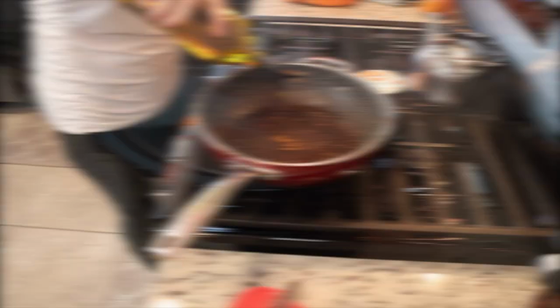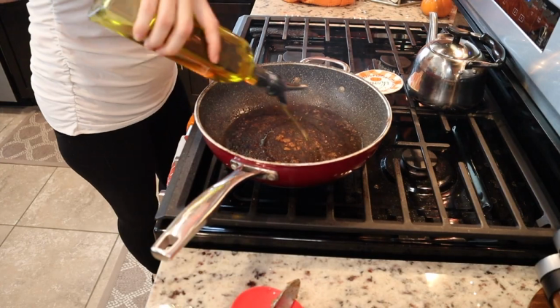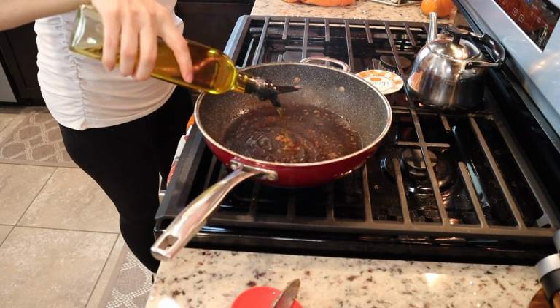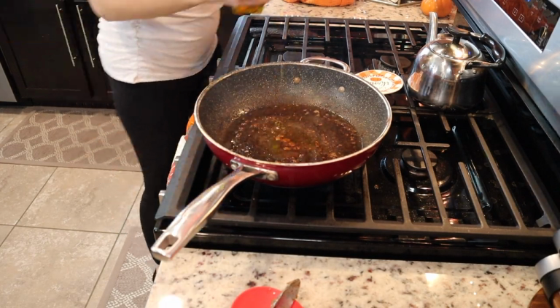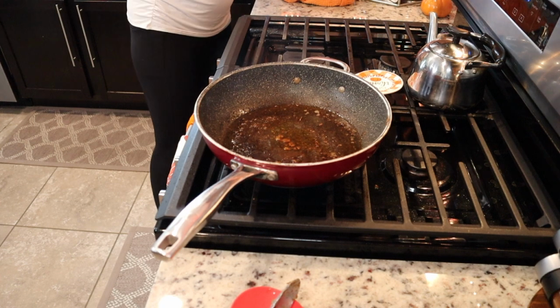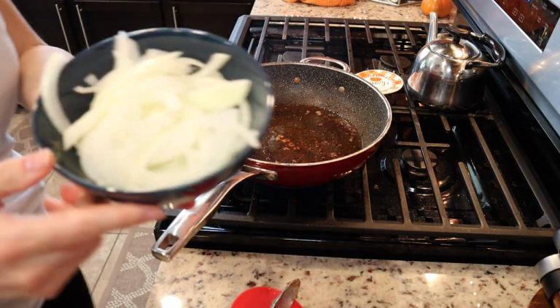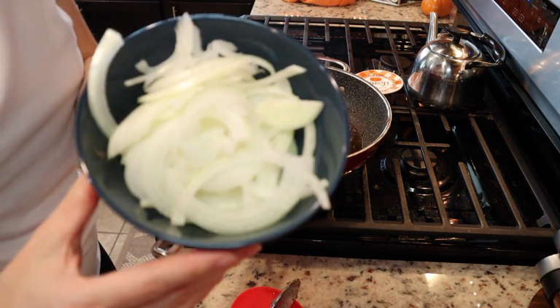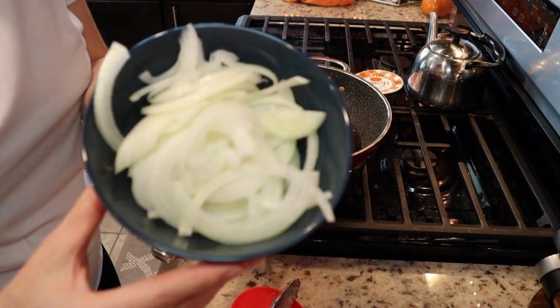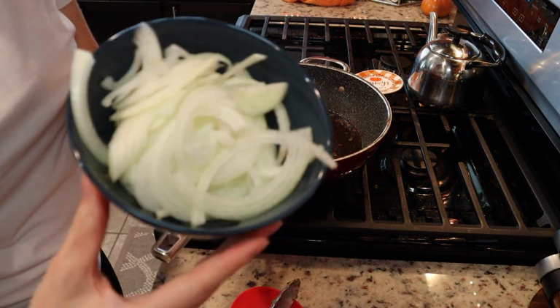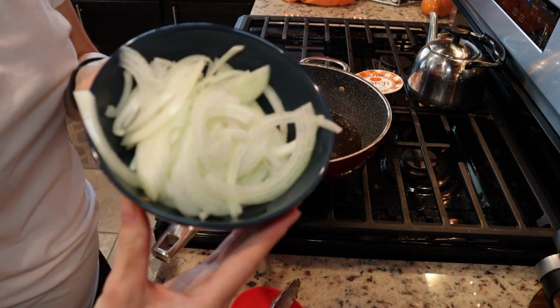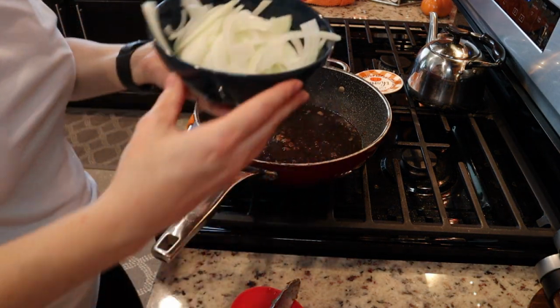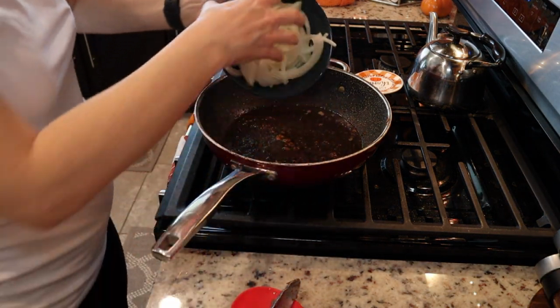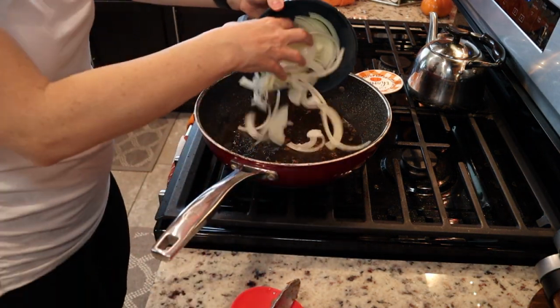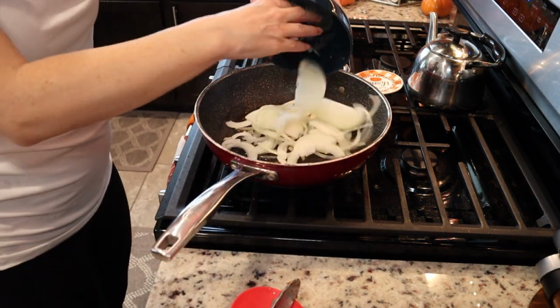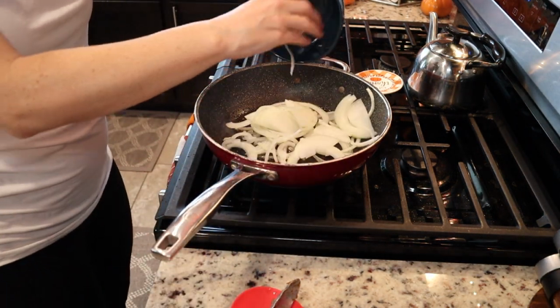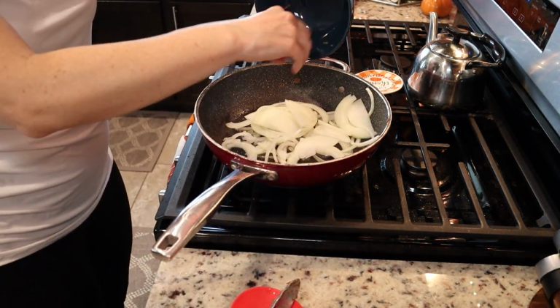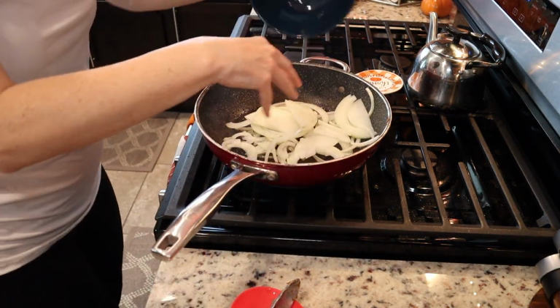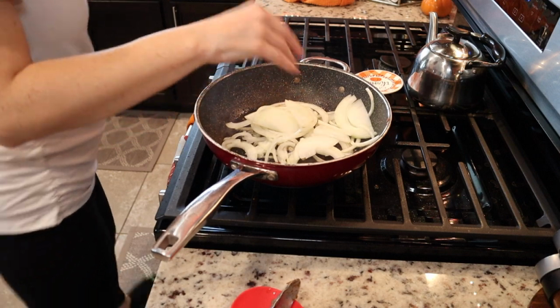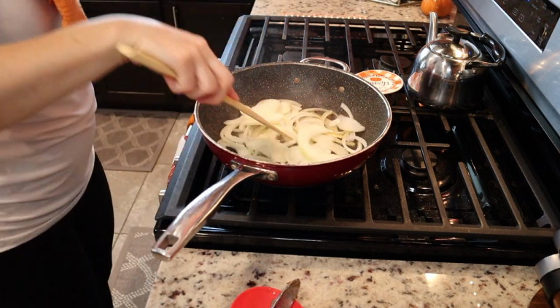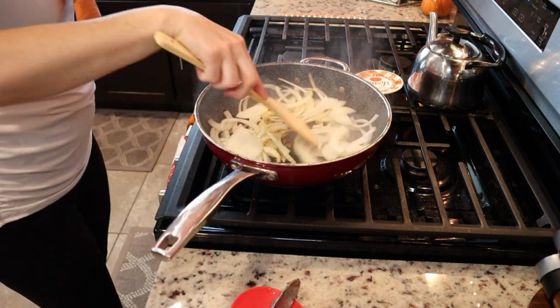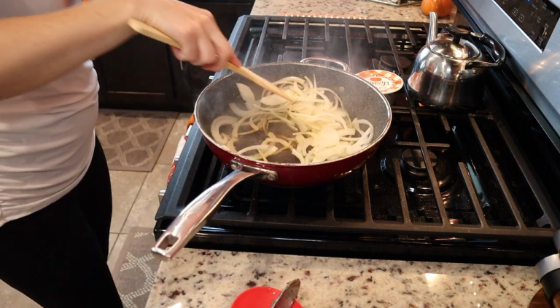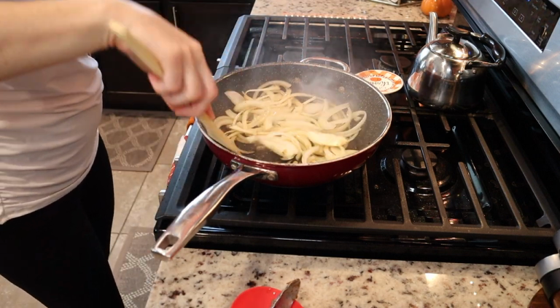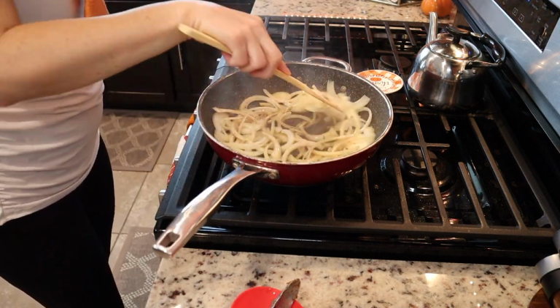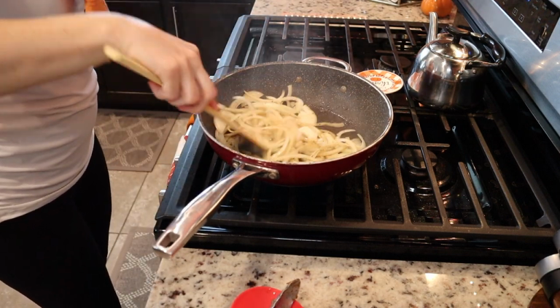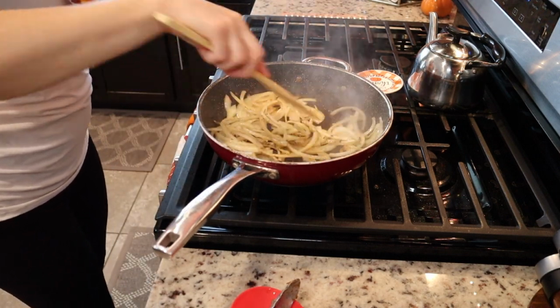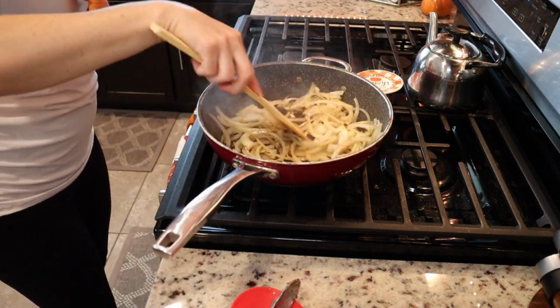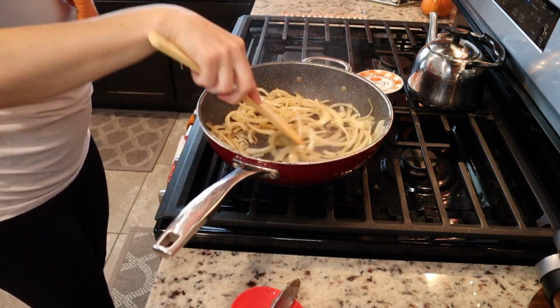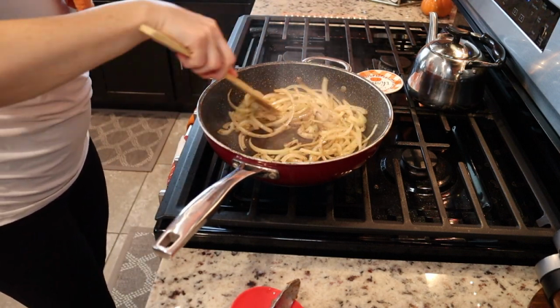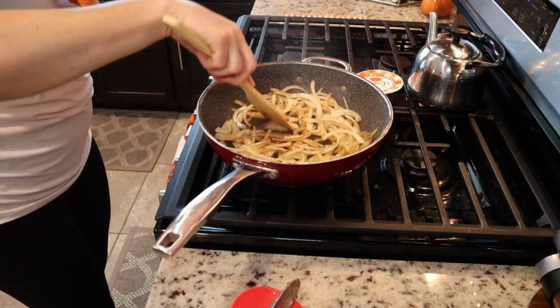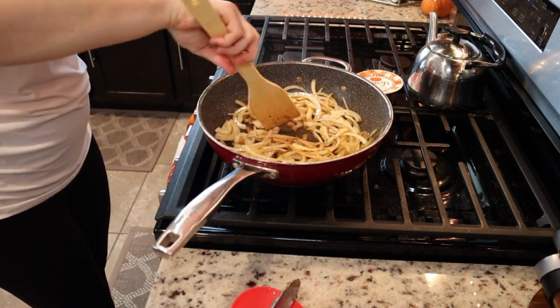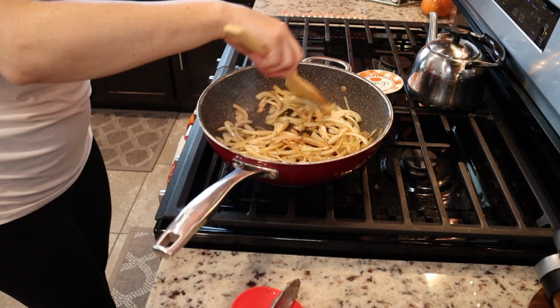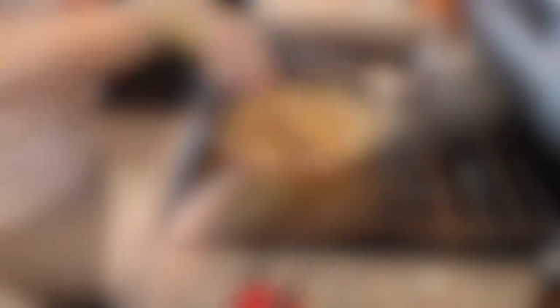I'm going to add some more oil to that same pan and add half of a large yellow onion. I'll sauté that down until it becomes translucent — this is going to make a nice gravy or jus.